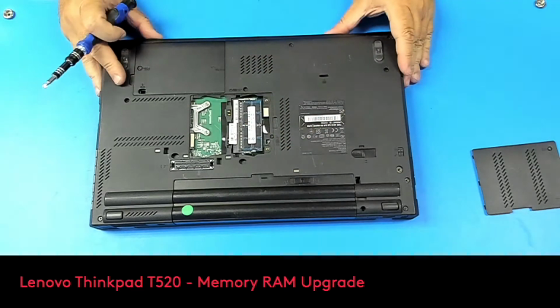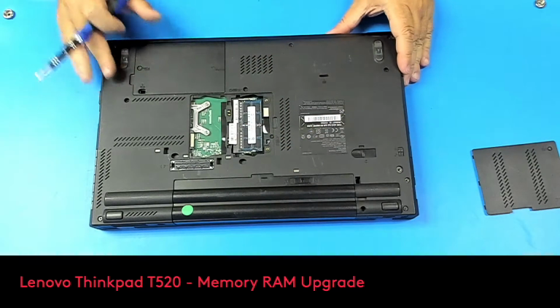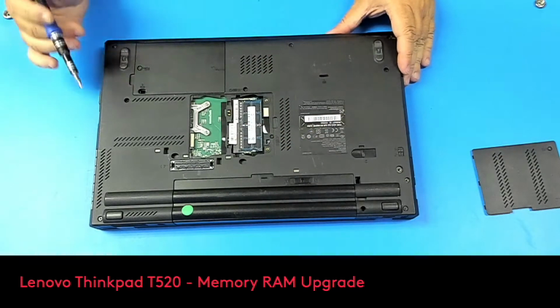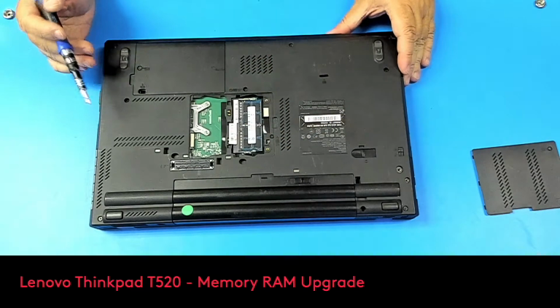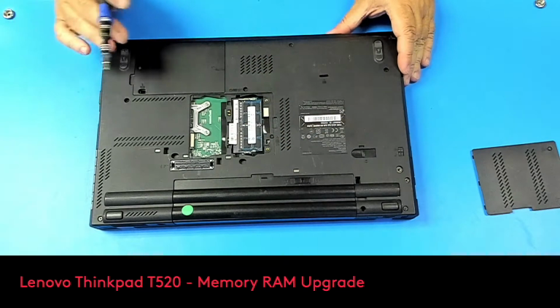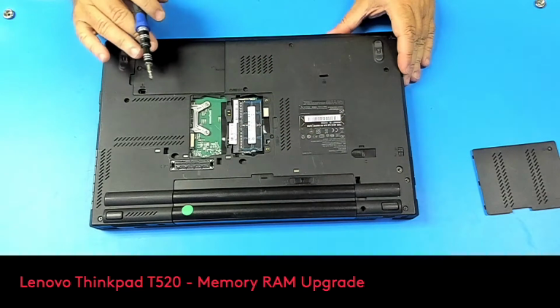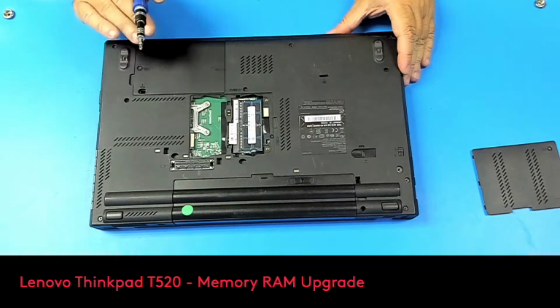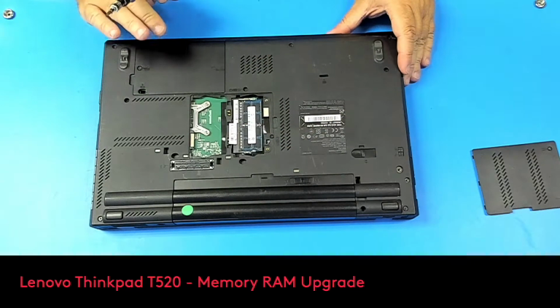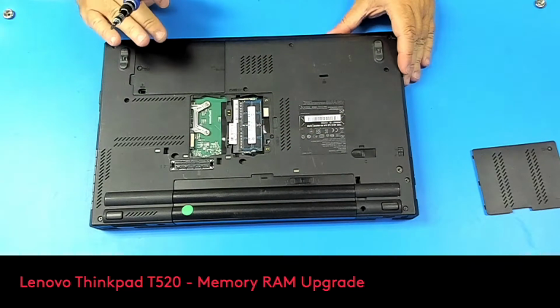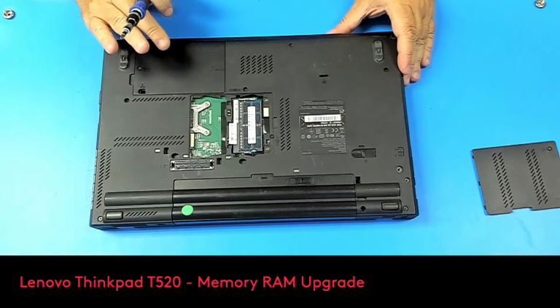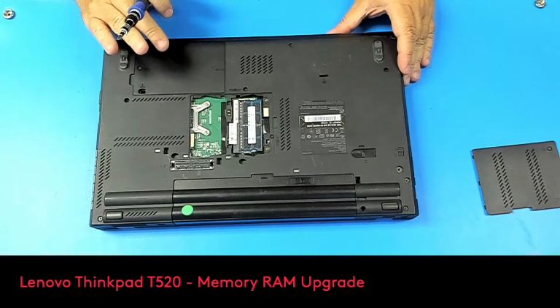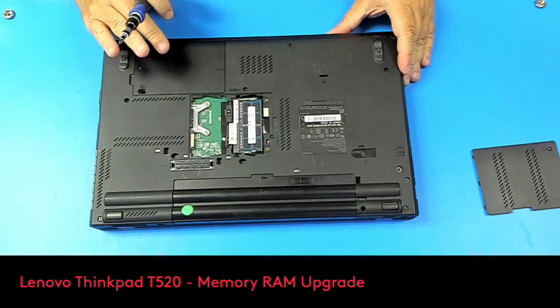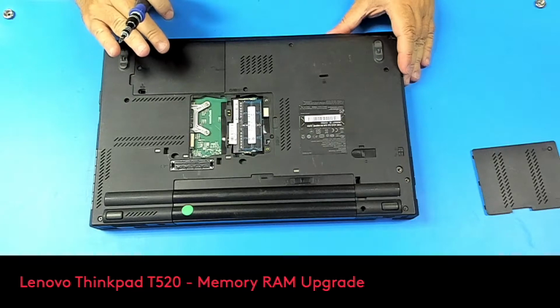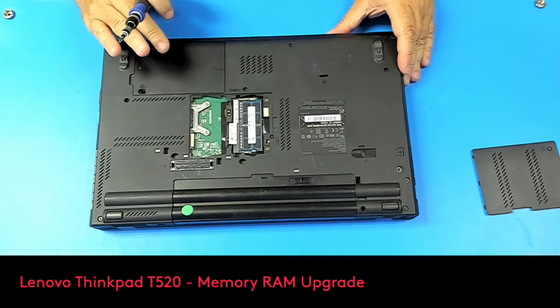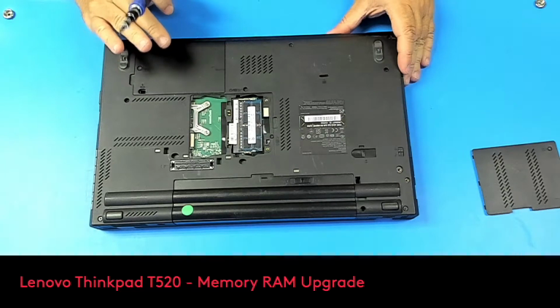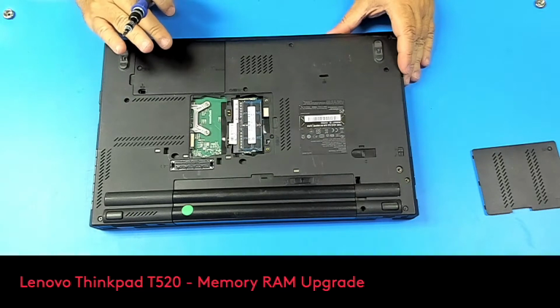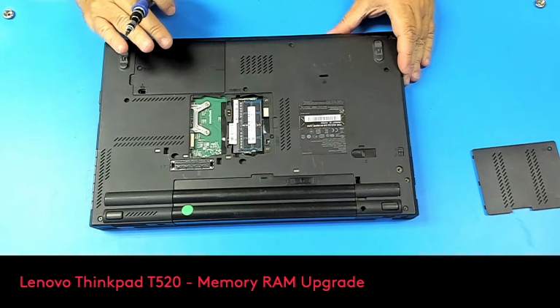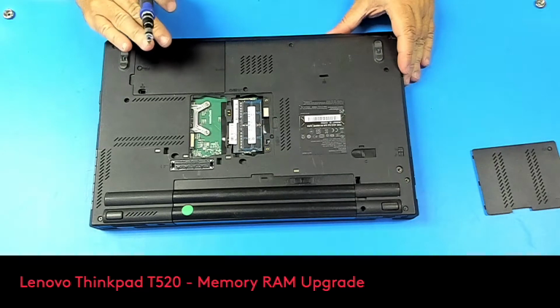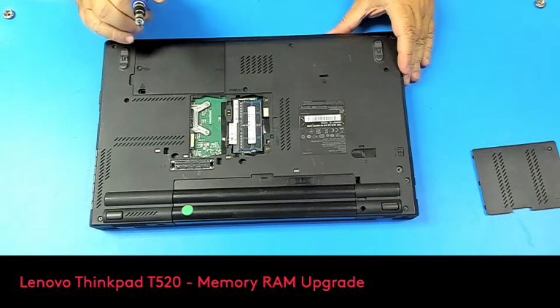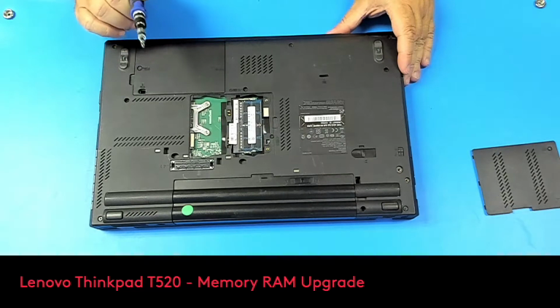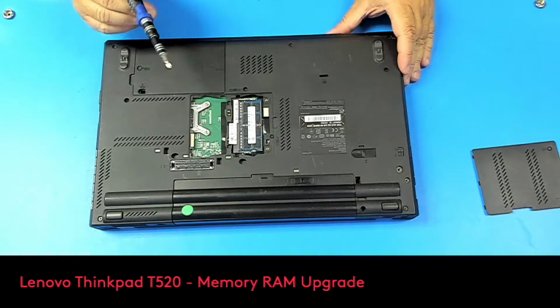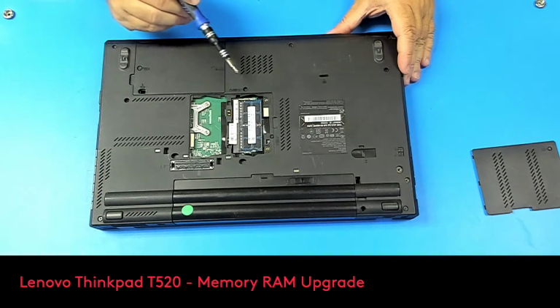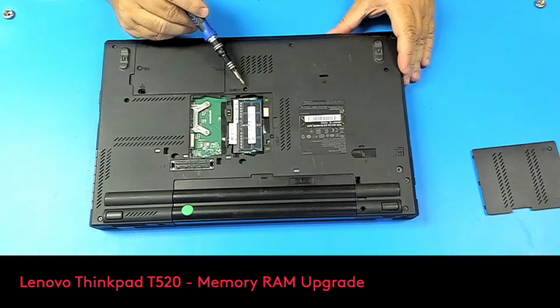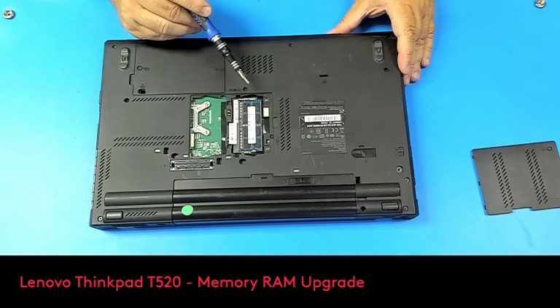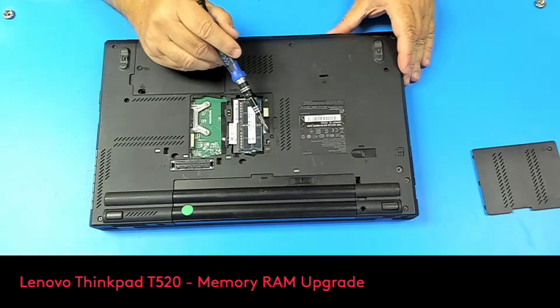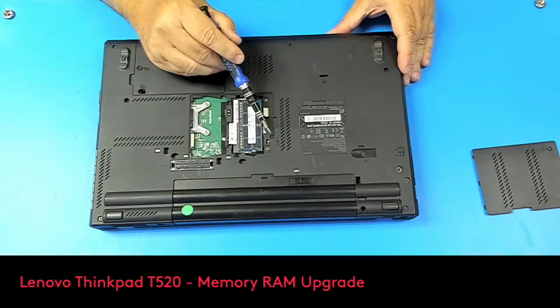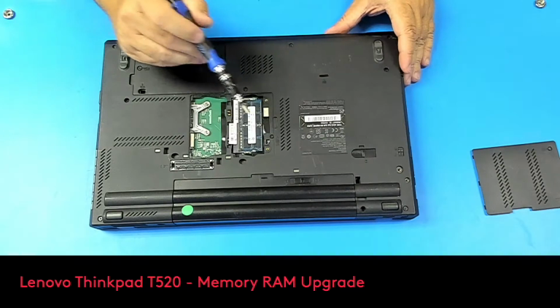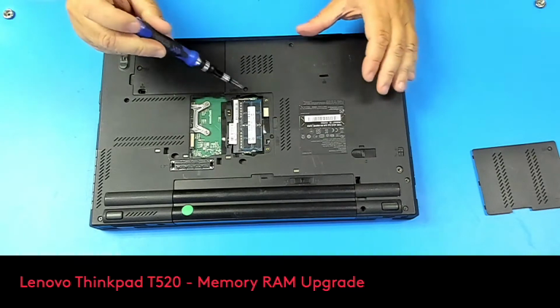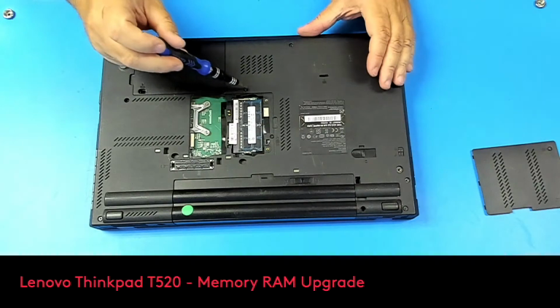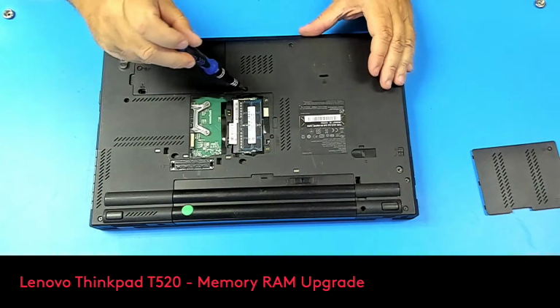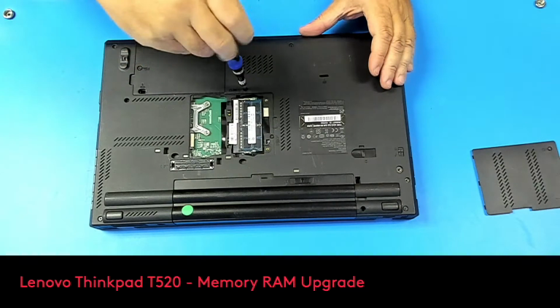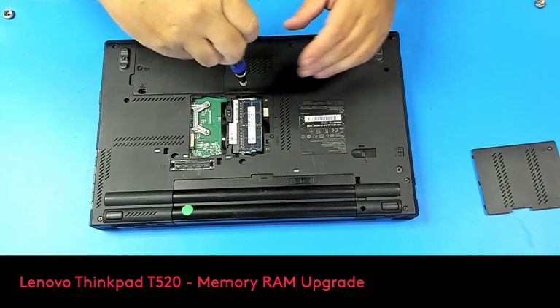The other slot is under the keyboard. So to remove the keyboard we have to remove 2 screws — this one and this one. Let's do this.